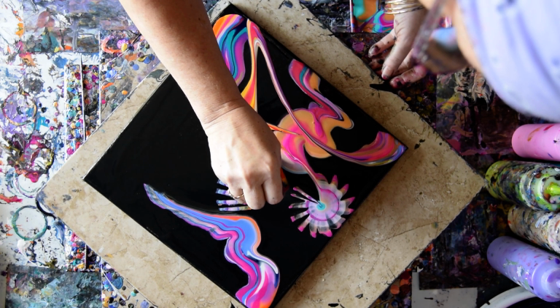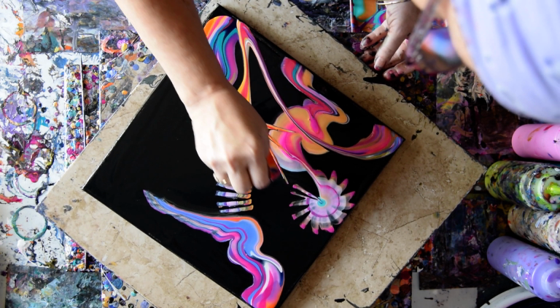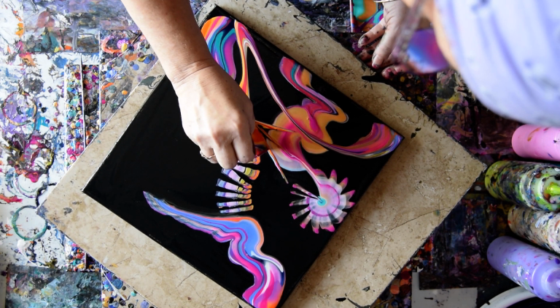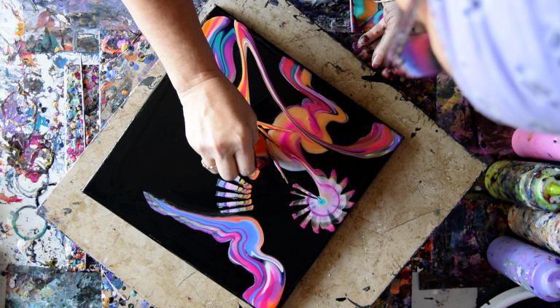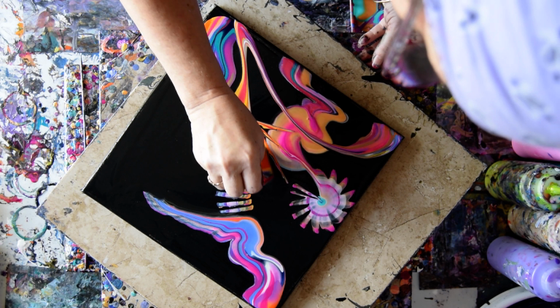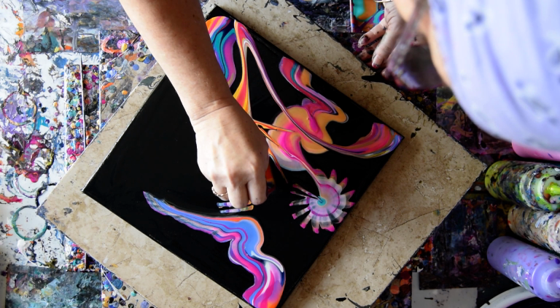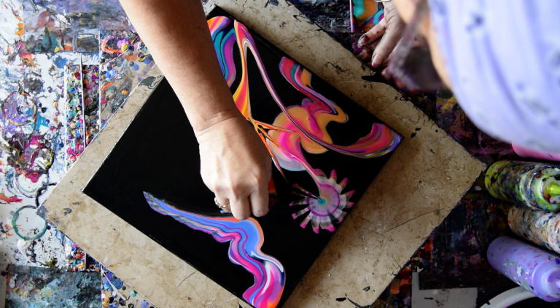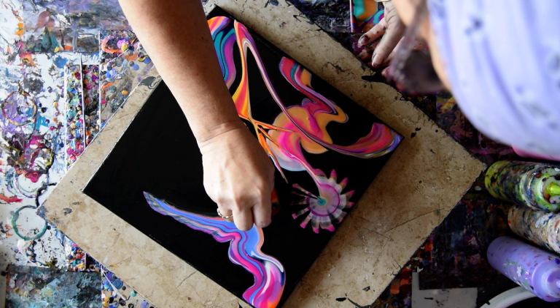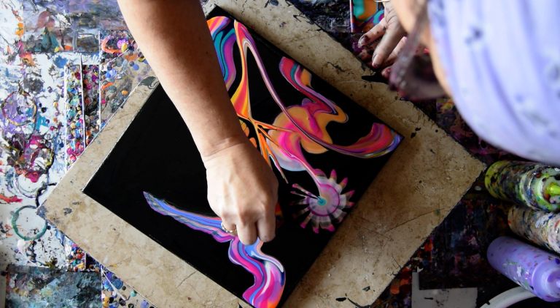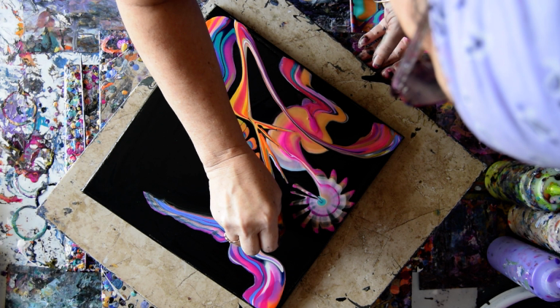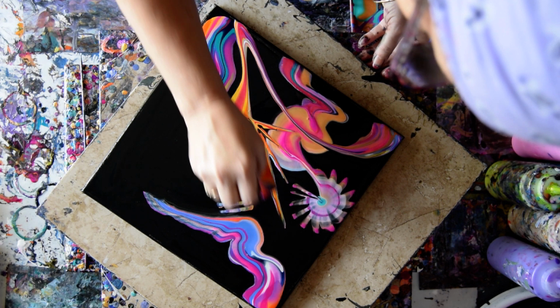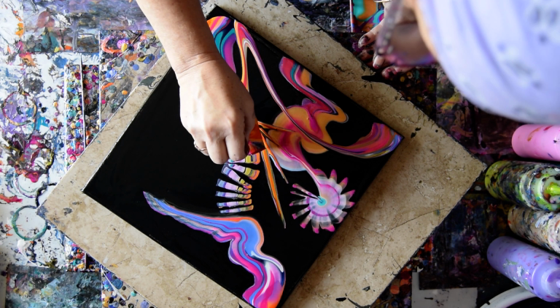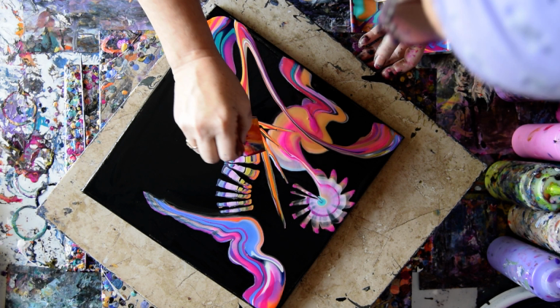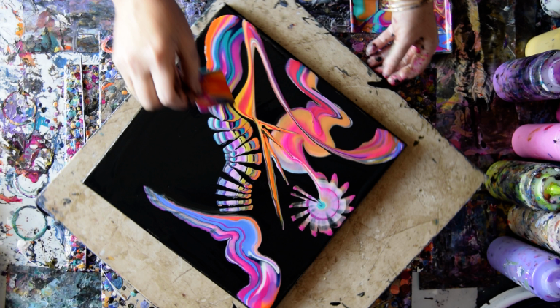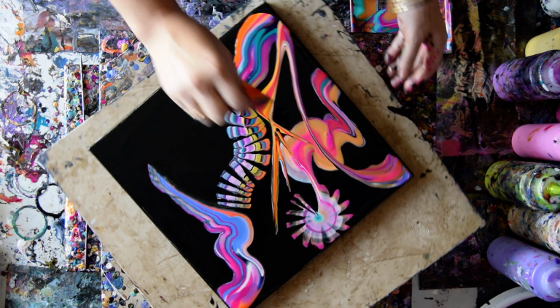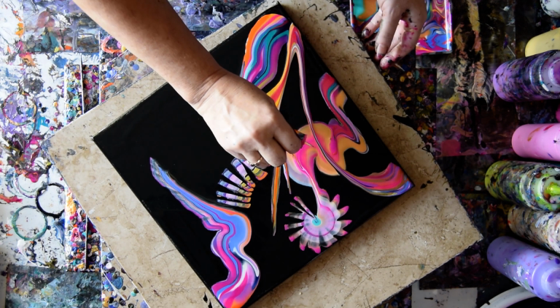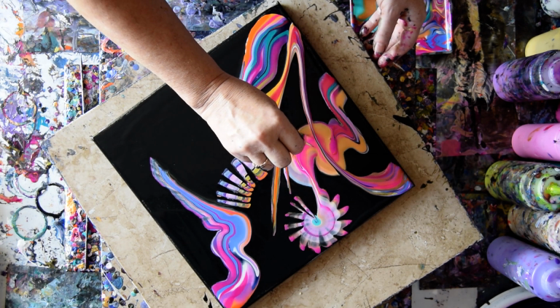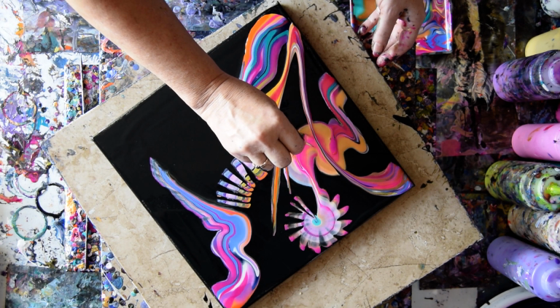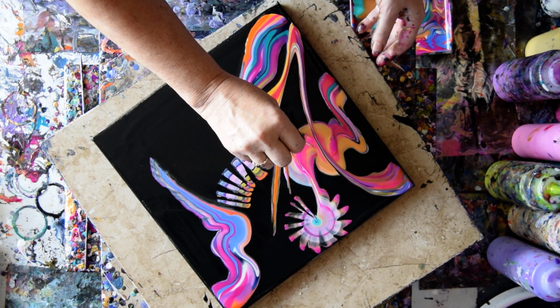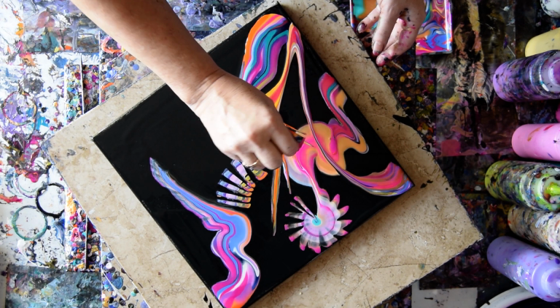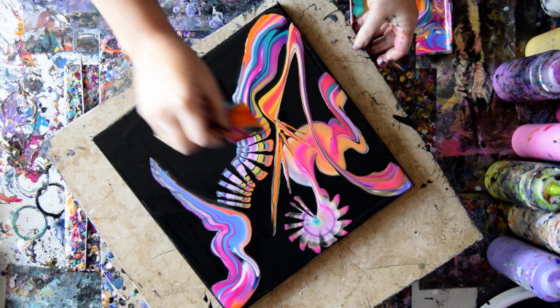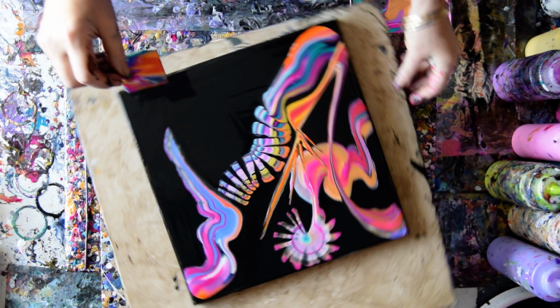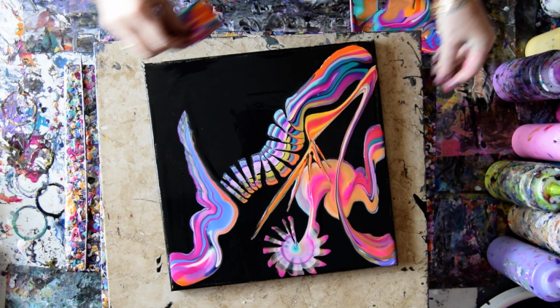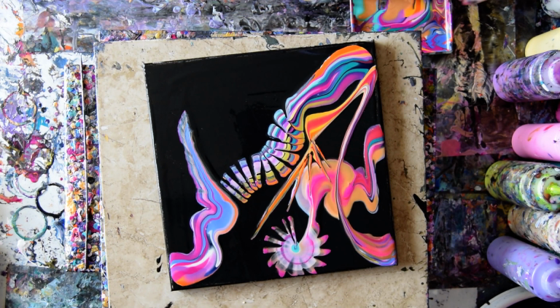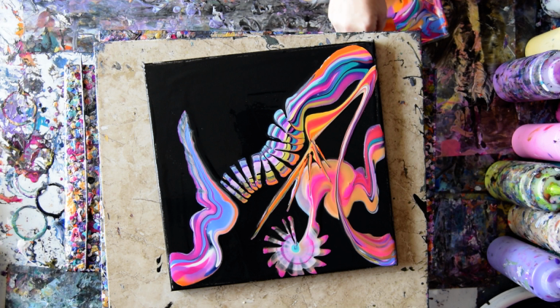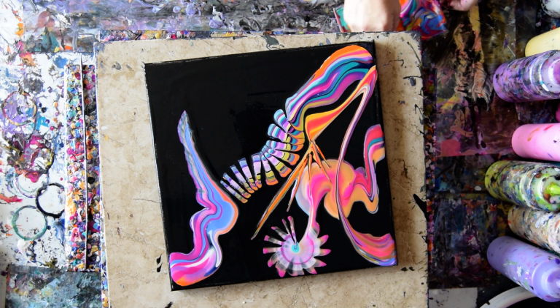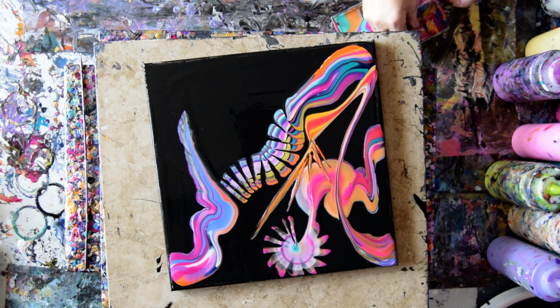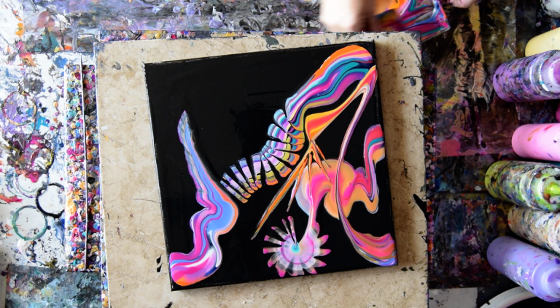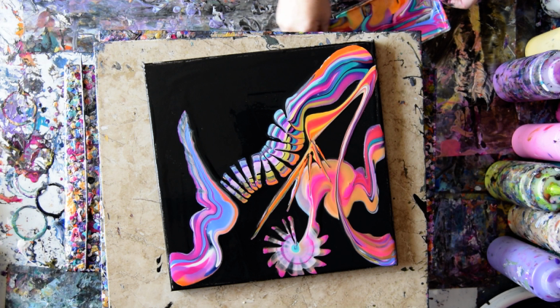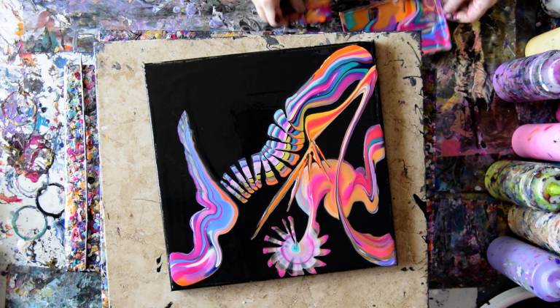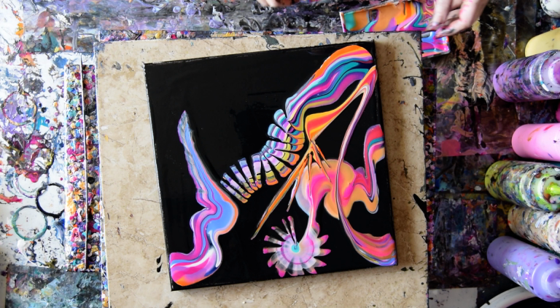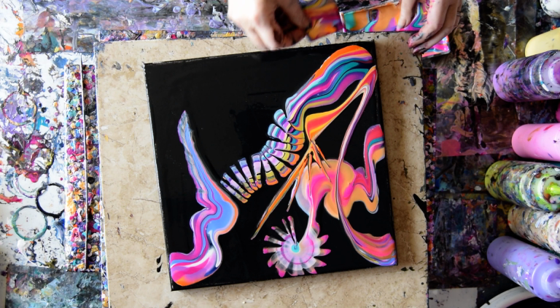That one looks like a bird of paradise — really, it does. That is pretty cool.